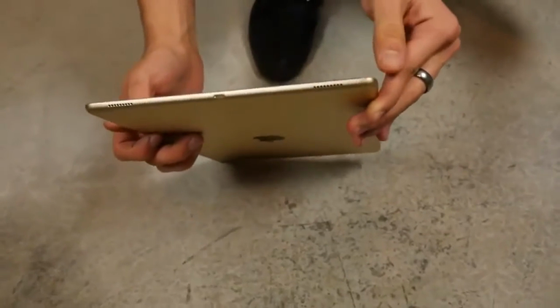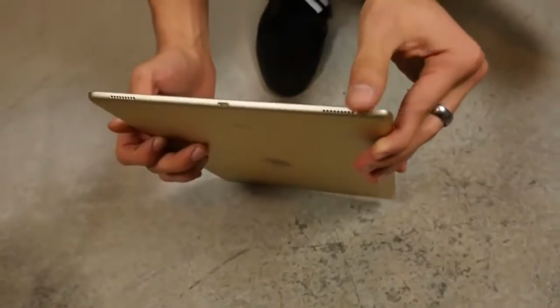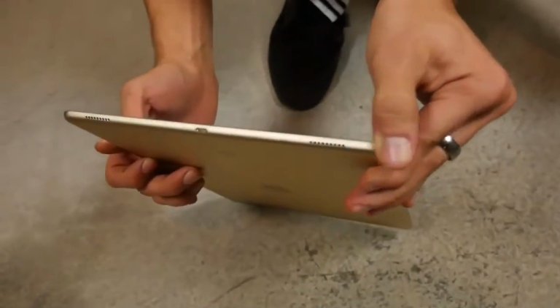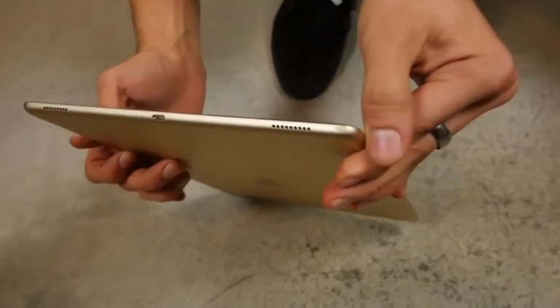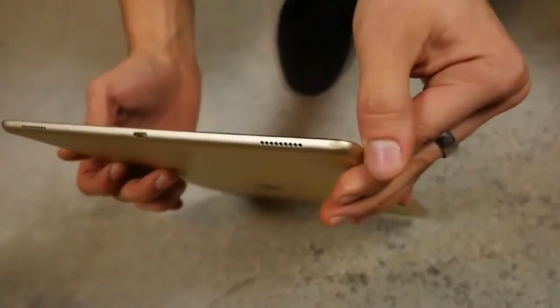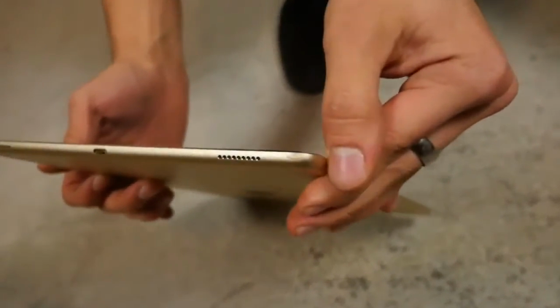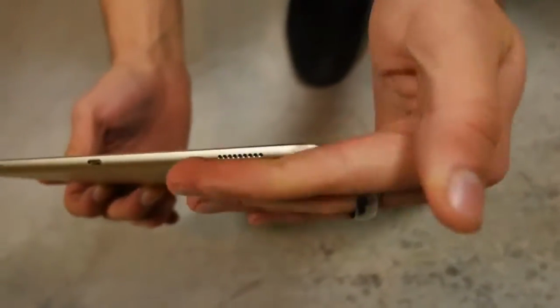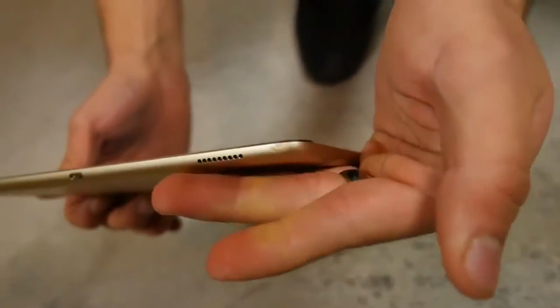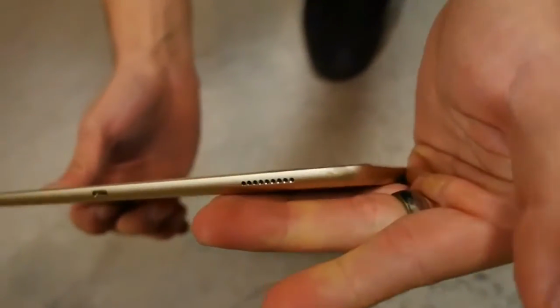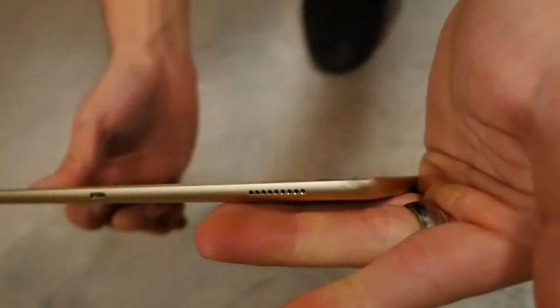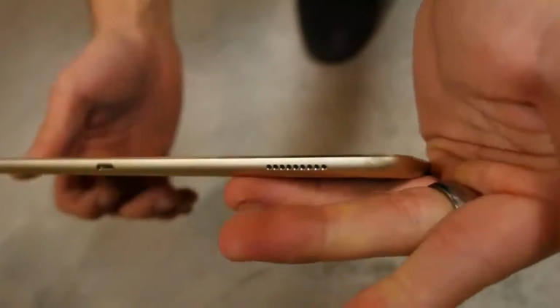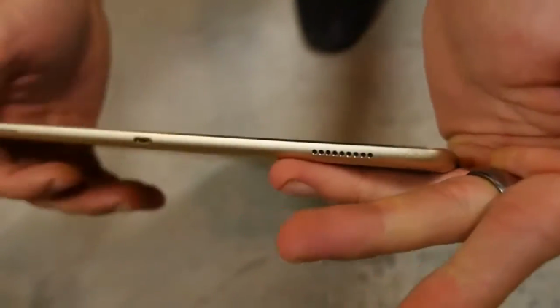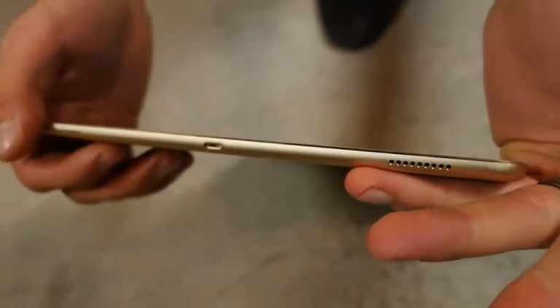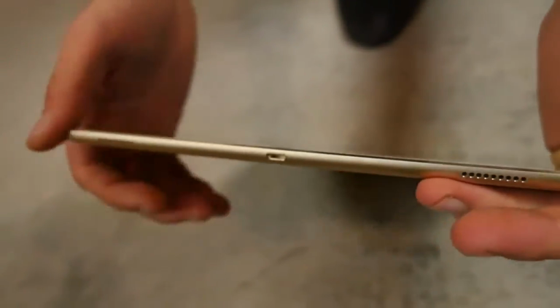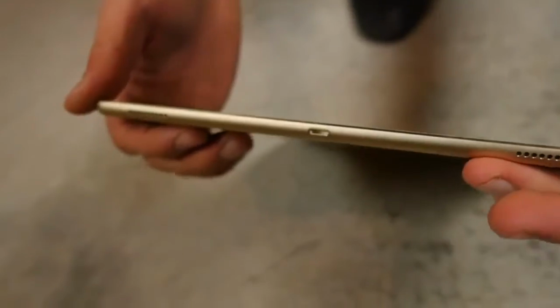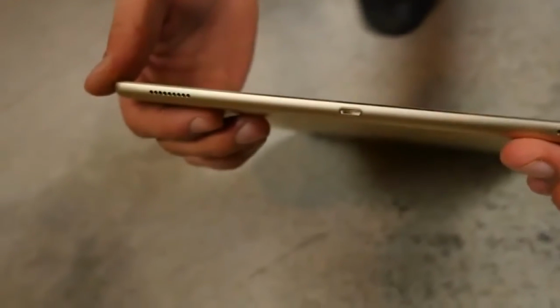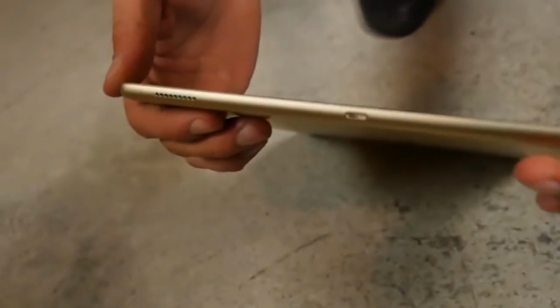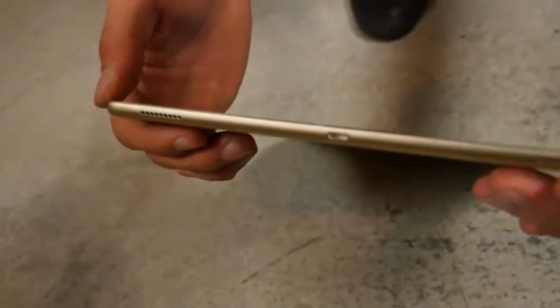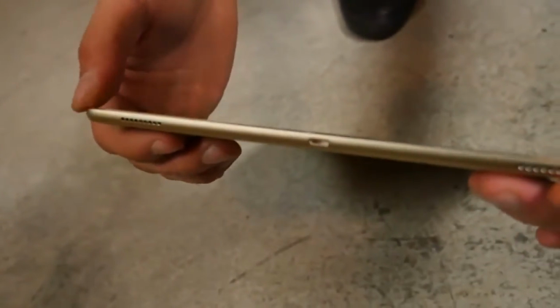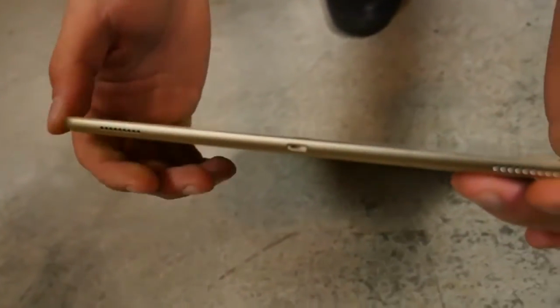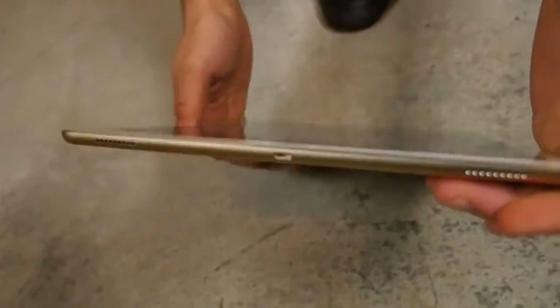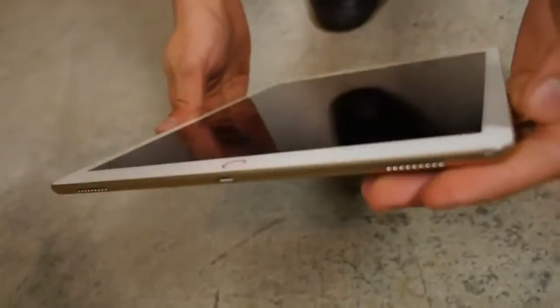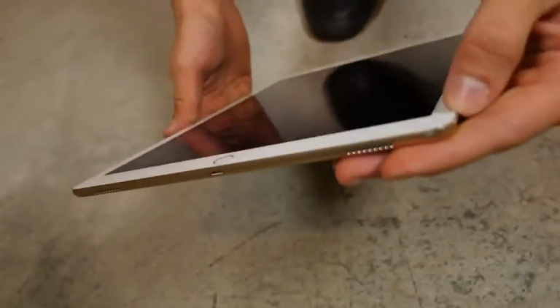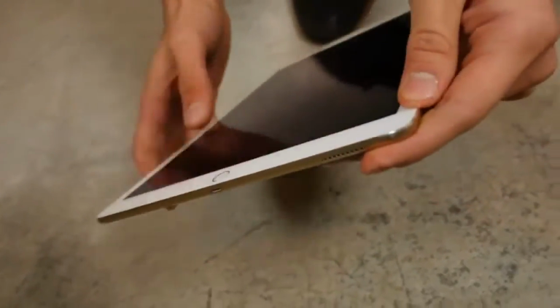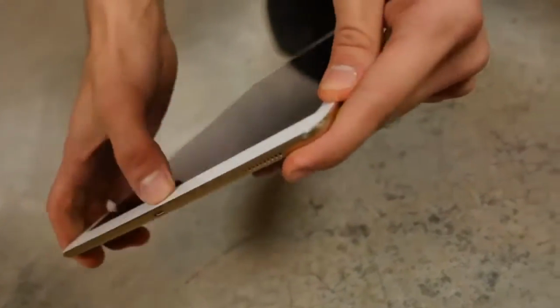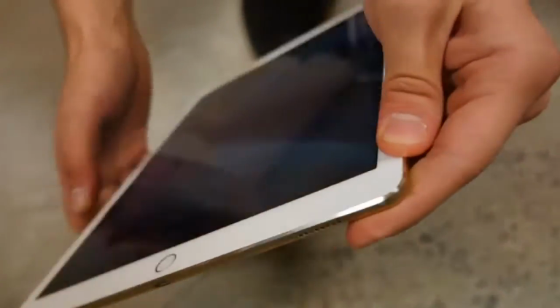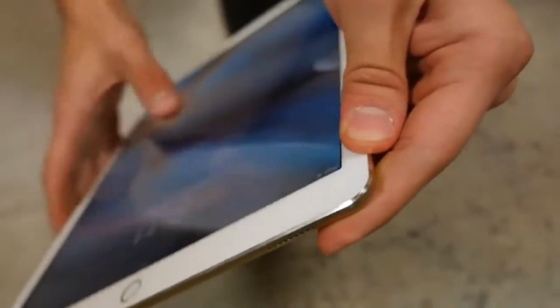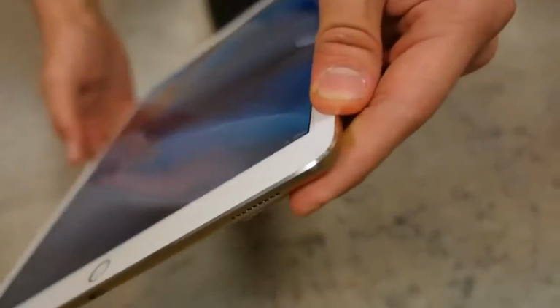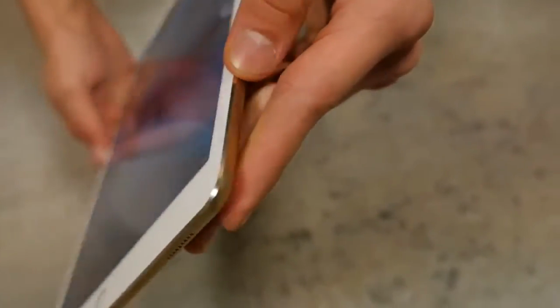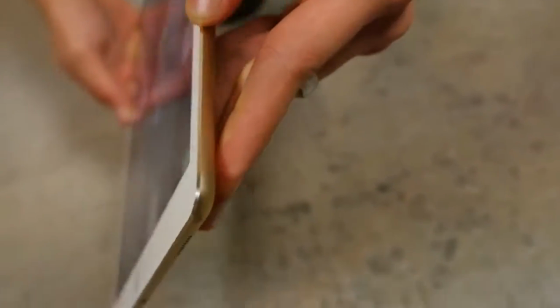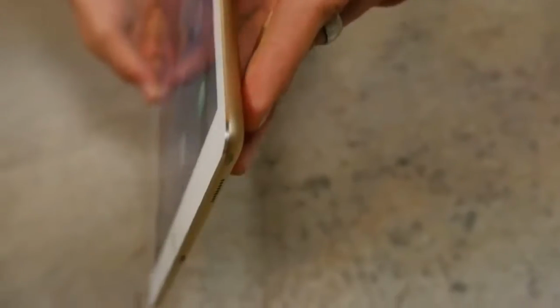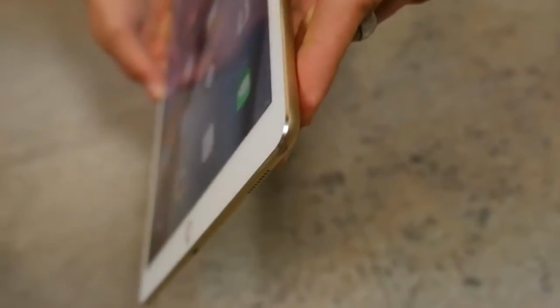Wow, quite an impact there. This thing has a lot of mass. This glass won't last for very long. But this does have more of a border than the iPhones do.